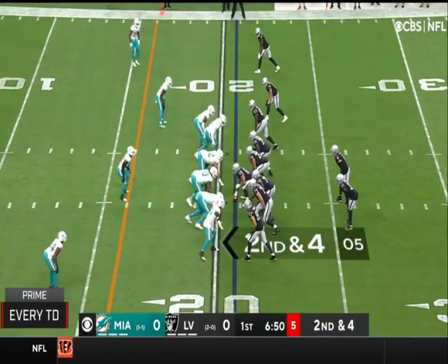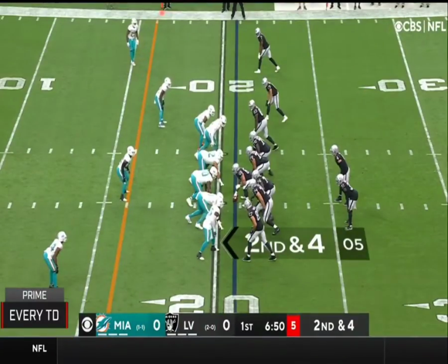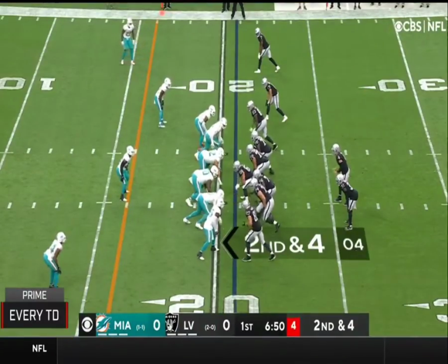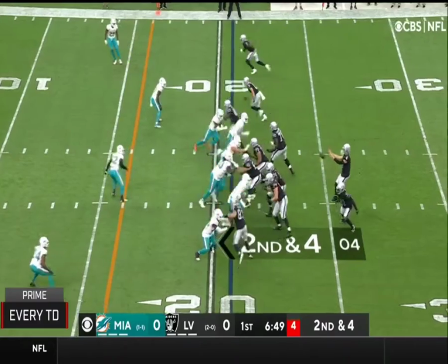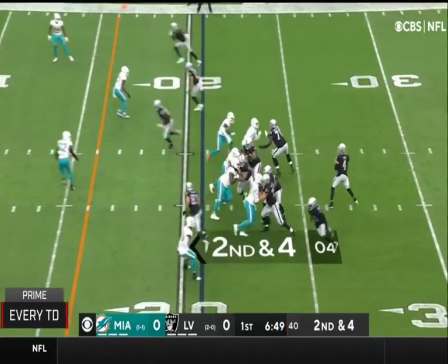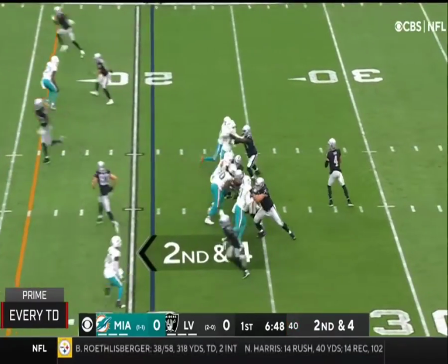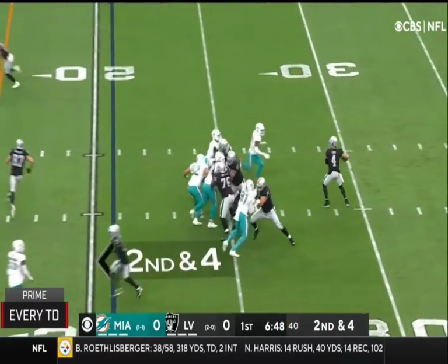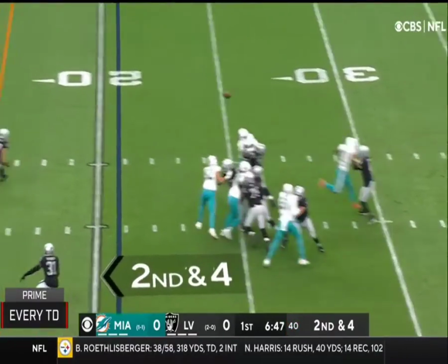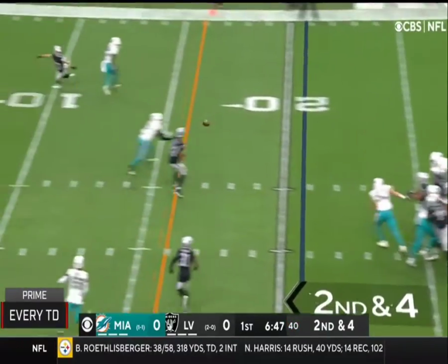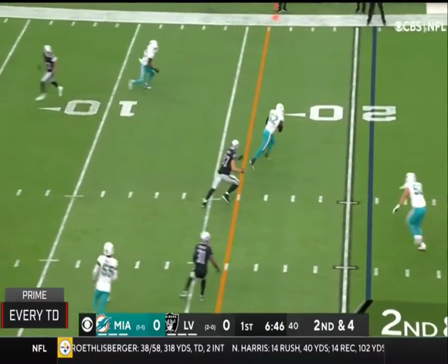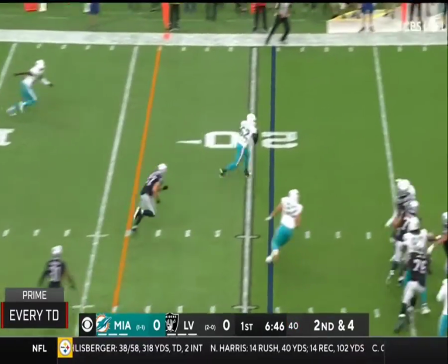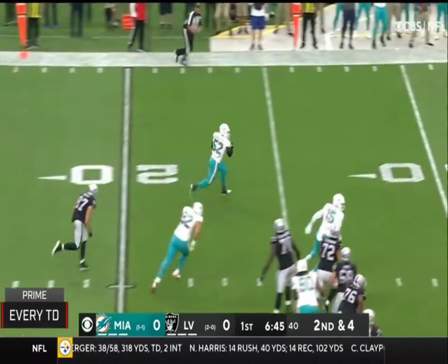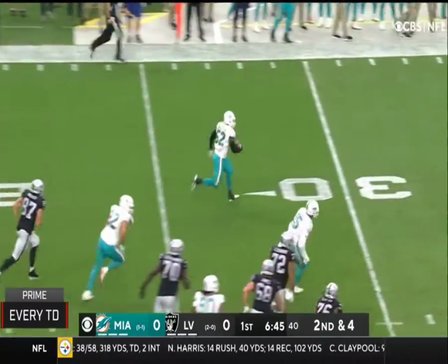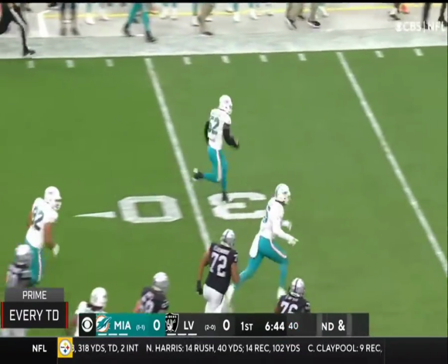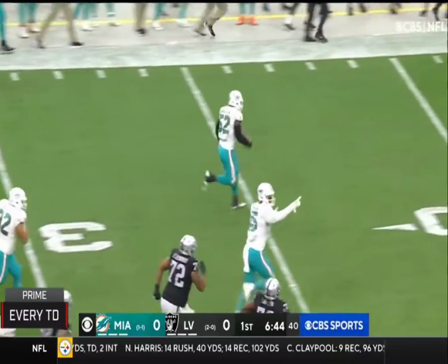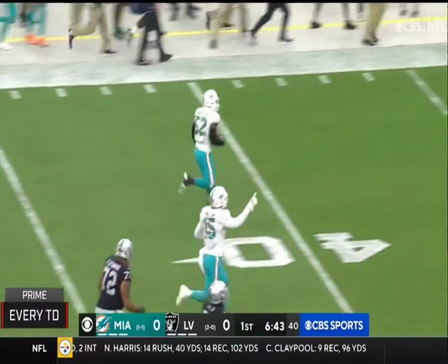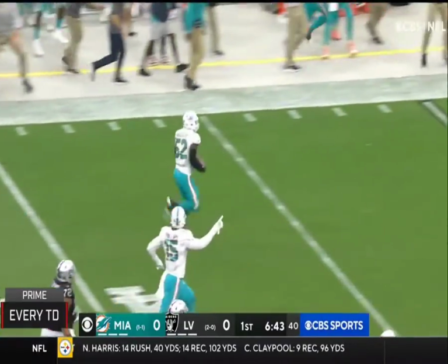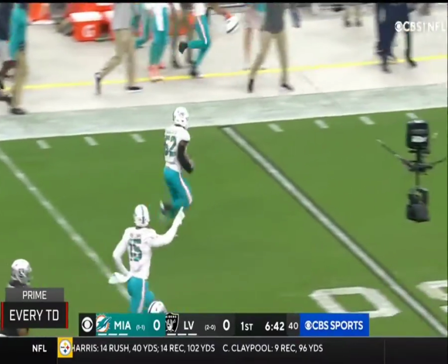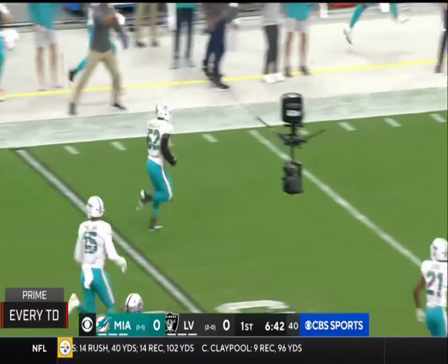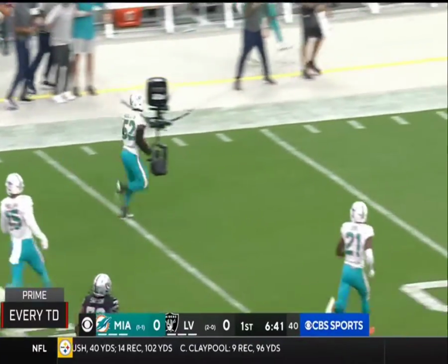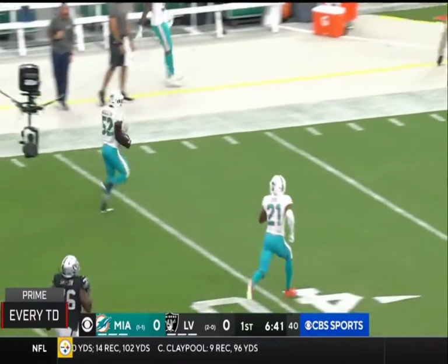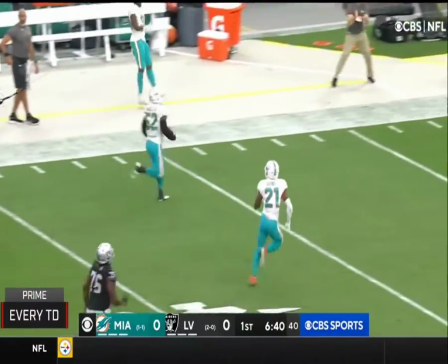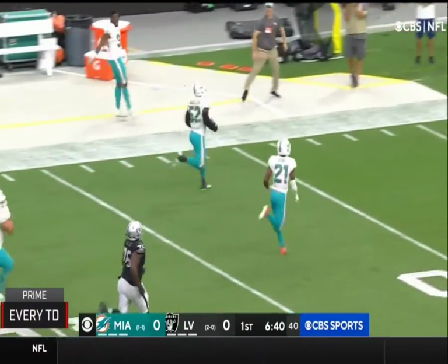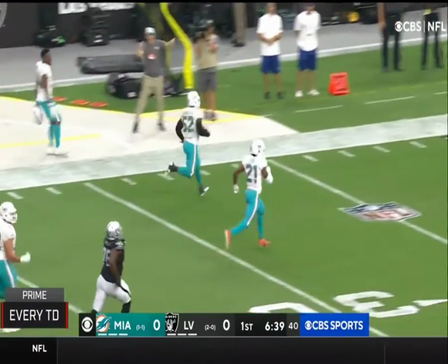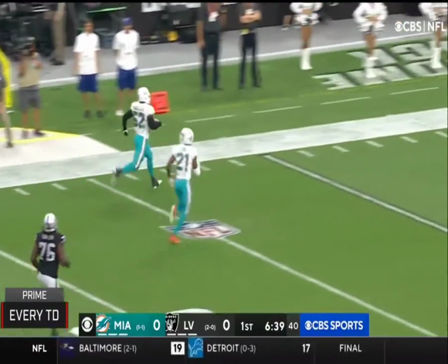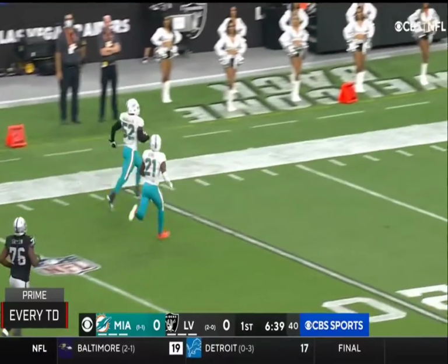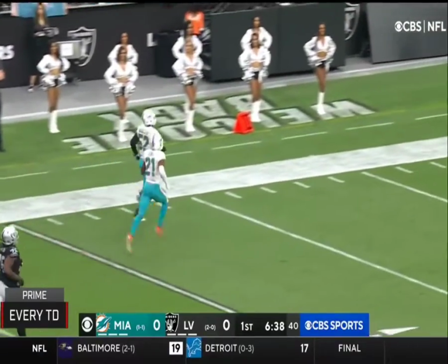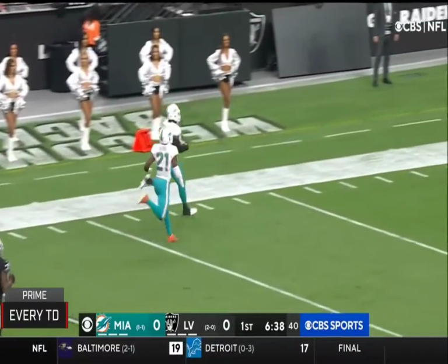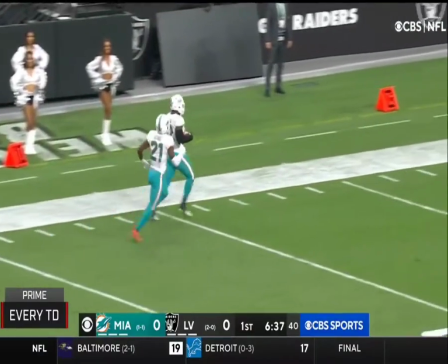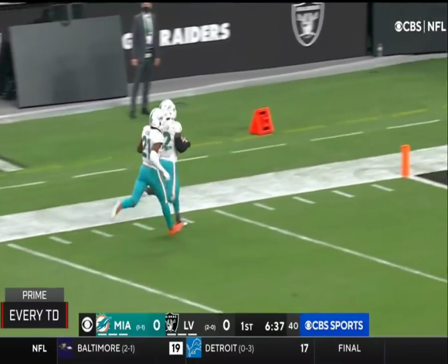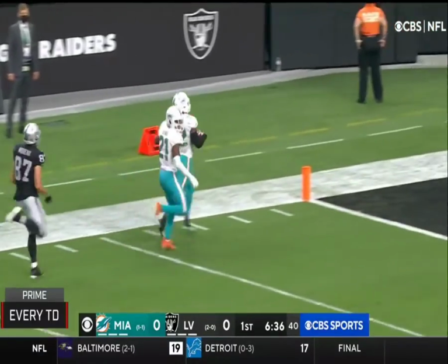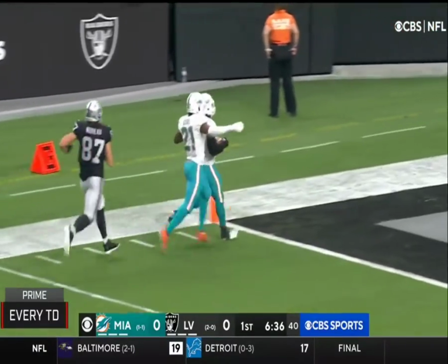Ryan Fitzpatrick. Carr gets rid of it — intercepted. Landon Roberts is going to go all the way. Touchdown, Miami.